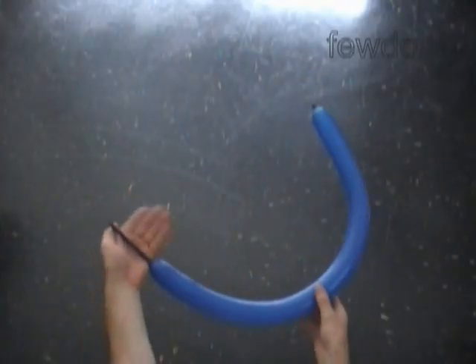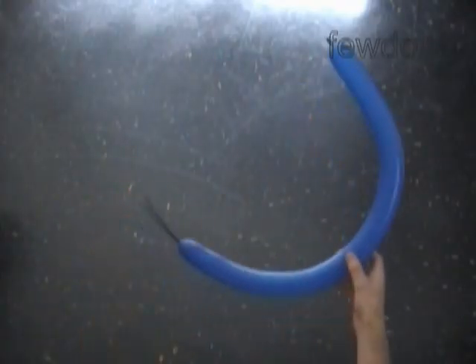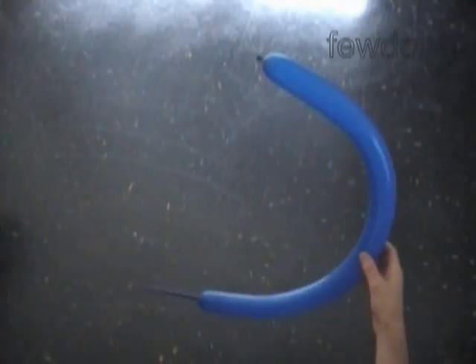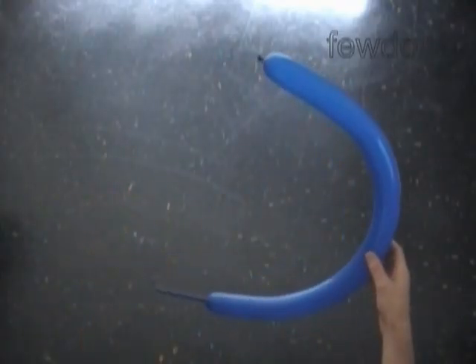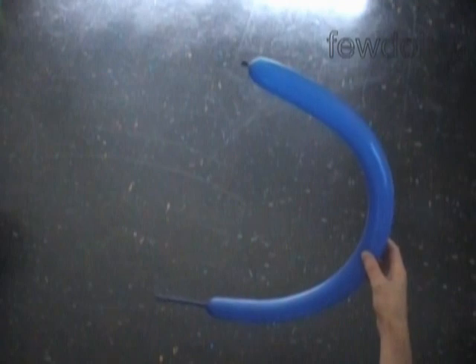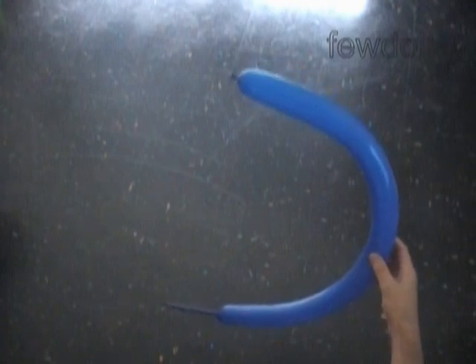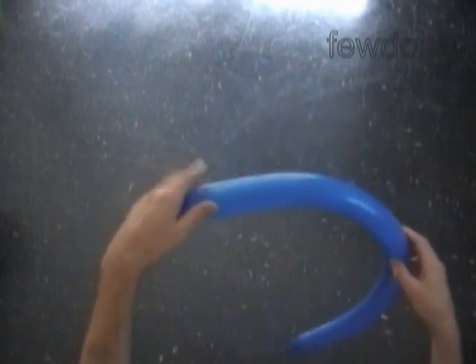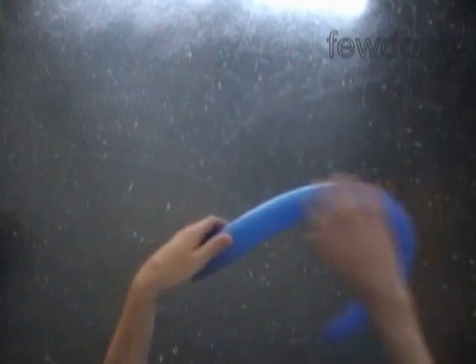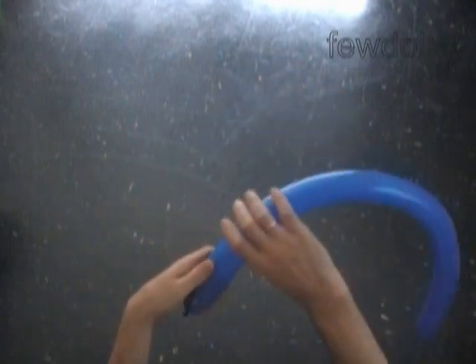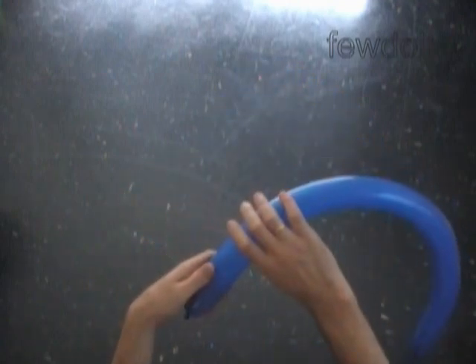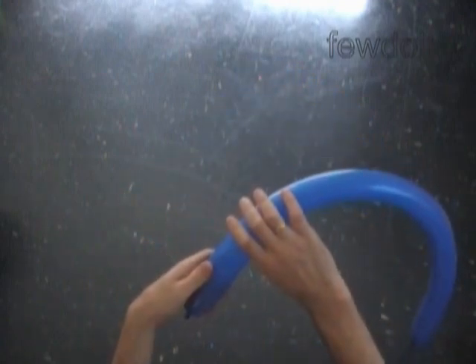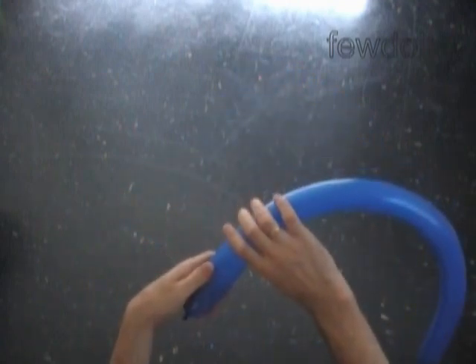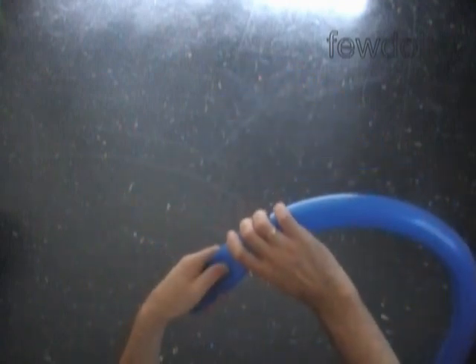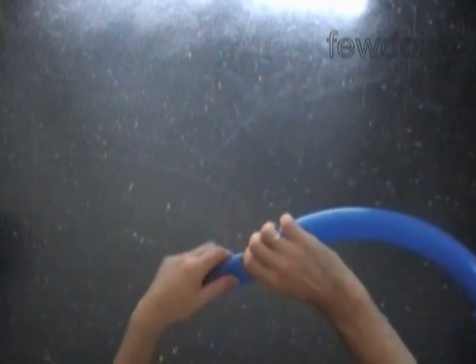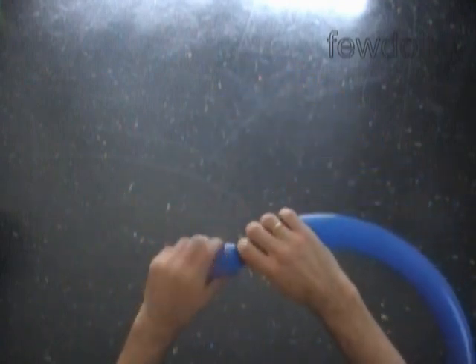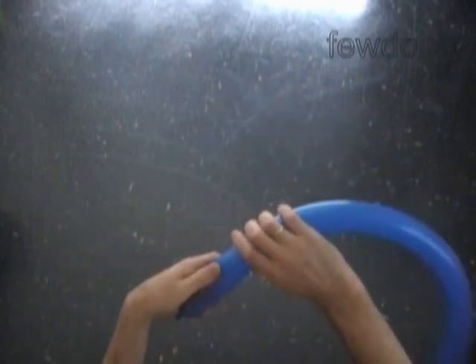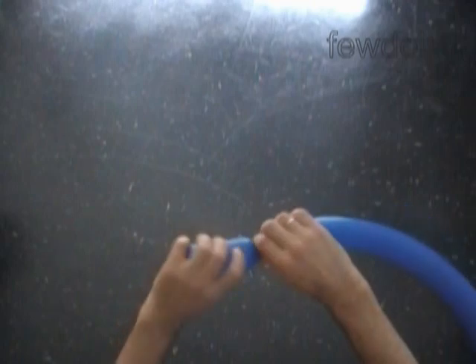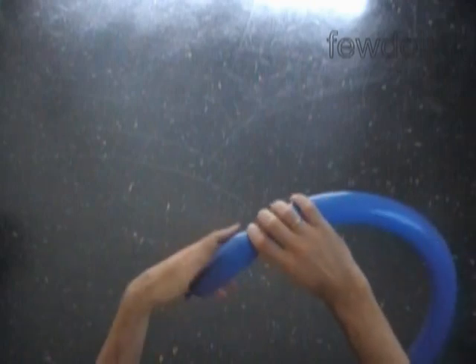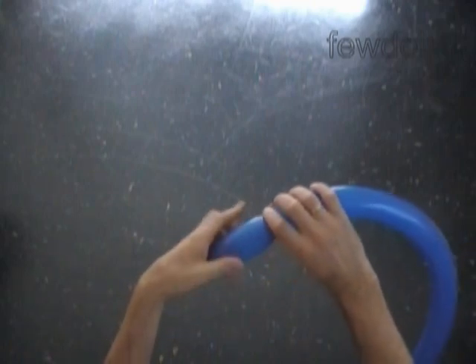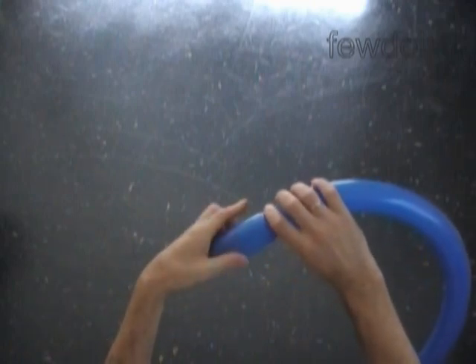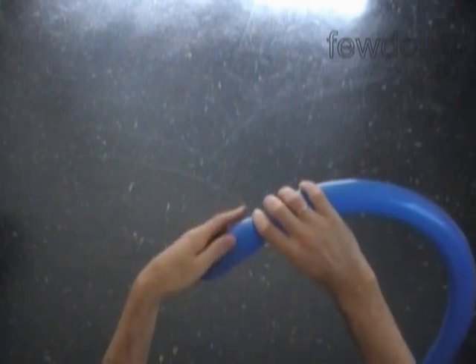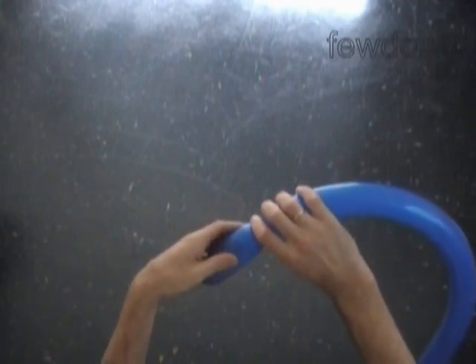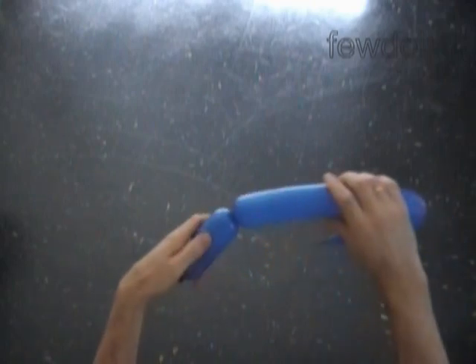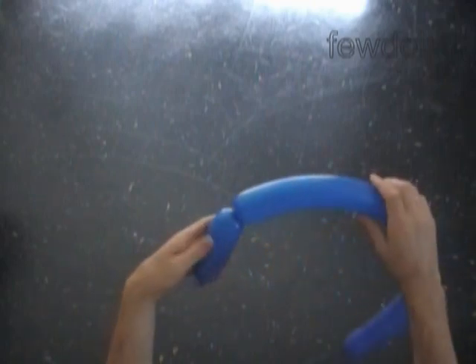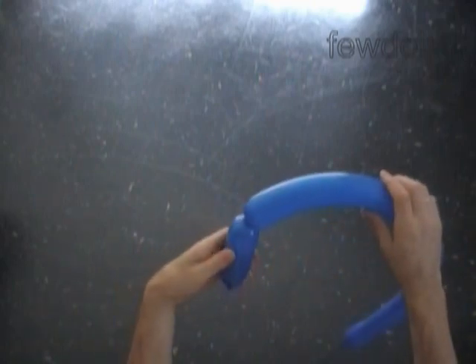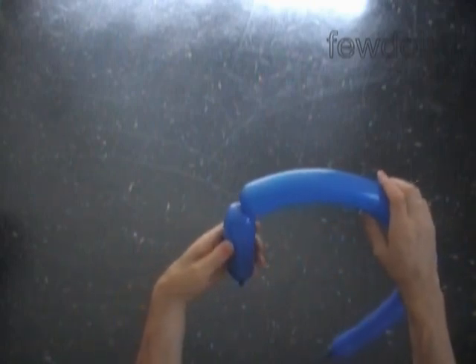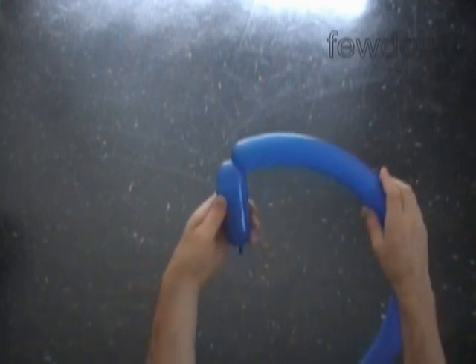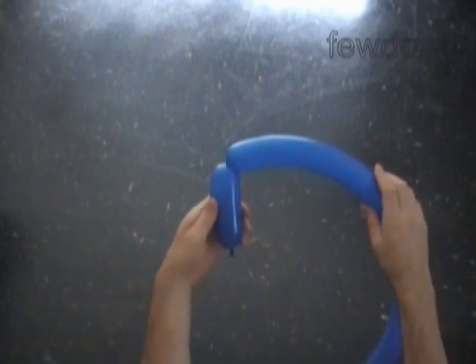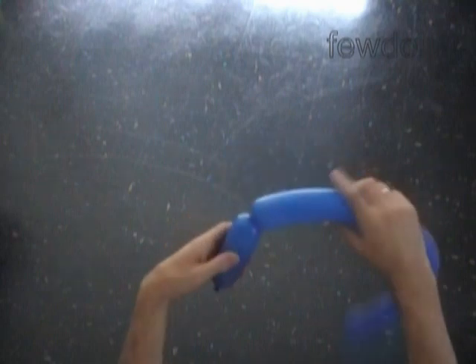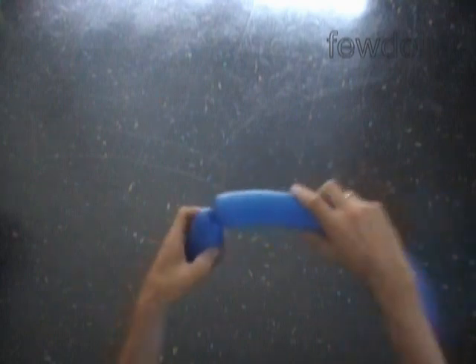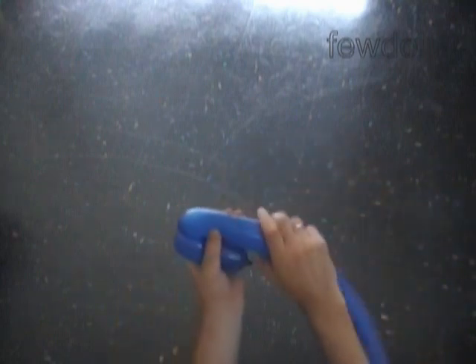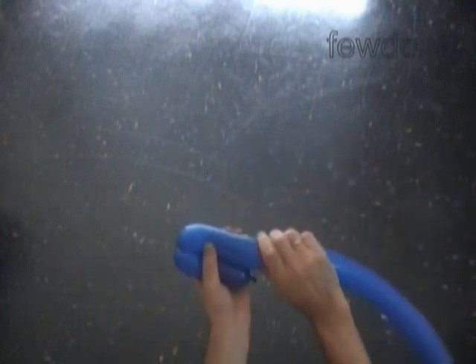Inflate the first blue balloon leaving about a 4-inch flat tail to make the top part of the body. Twist the first soft bubble about 4 inches long. Twist the second soft bubble about 4 inches long.